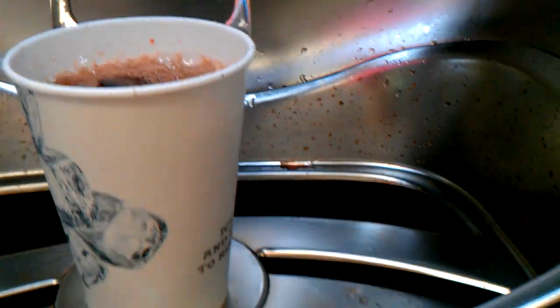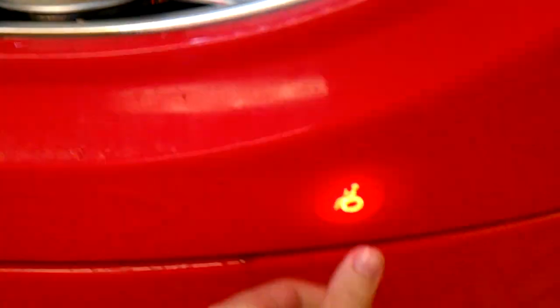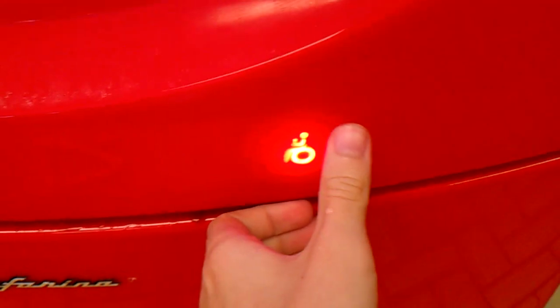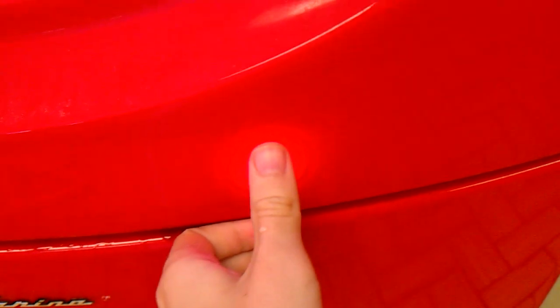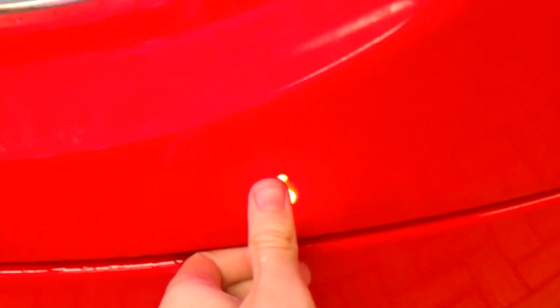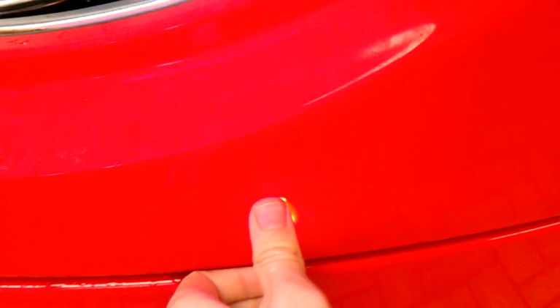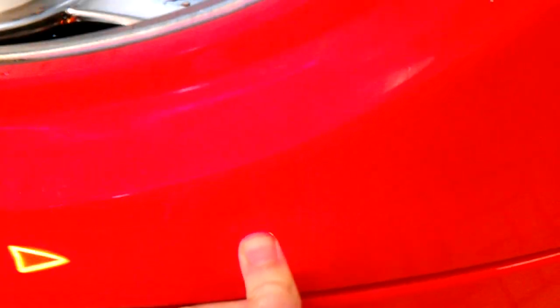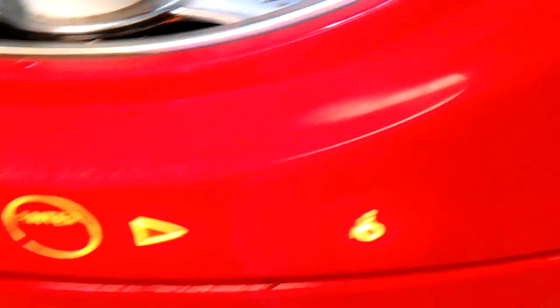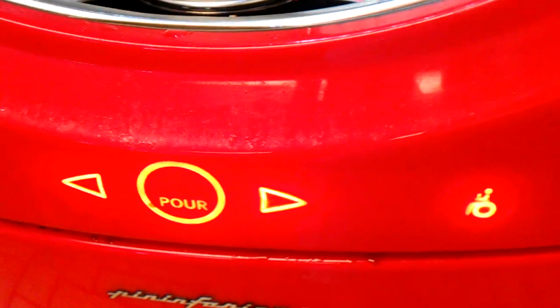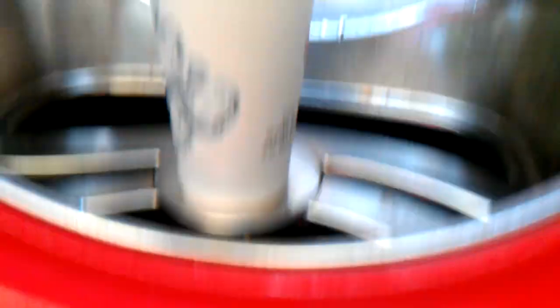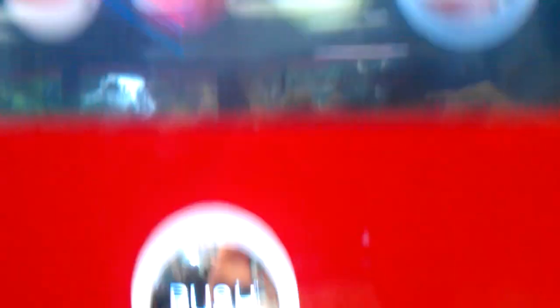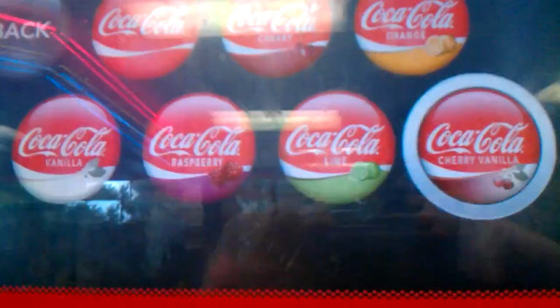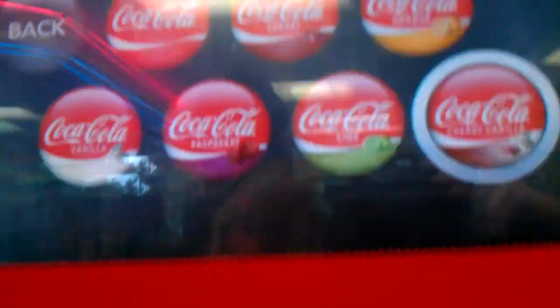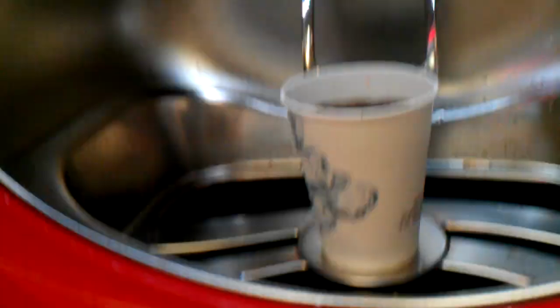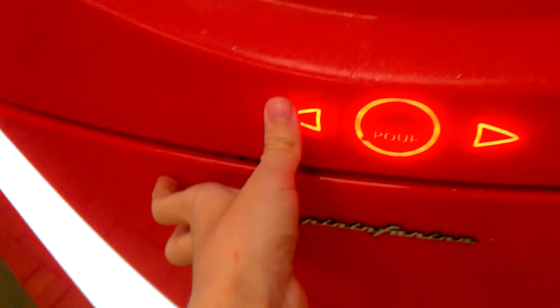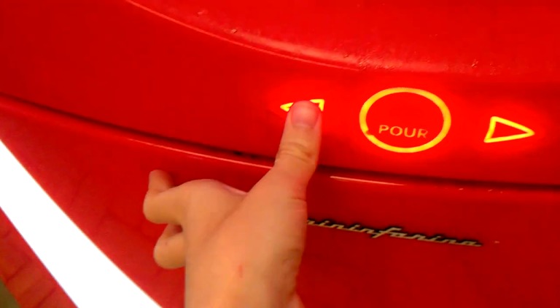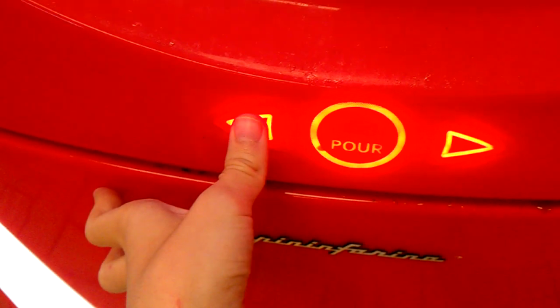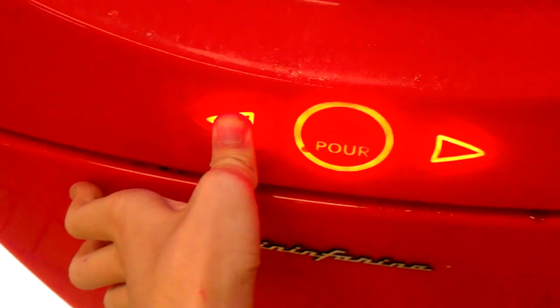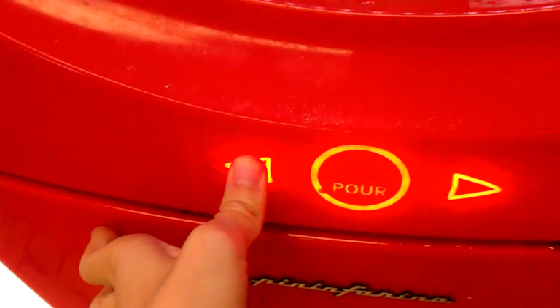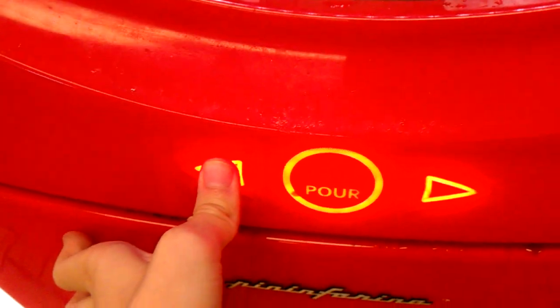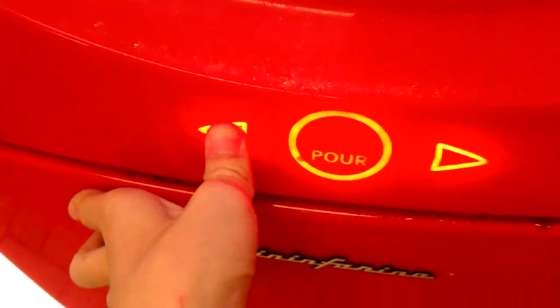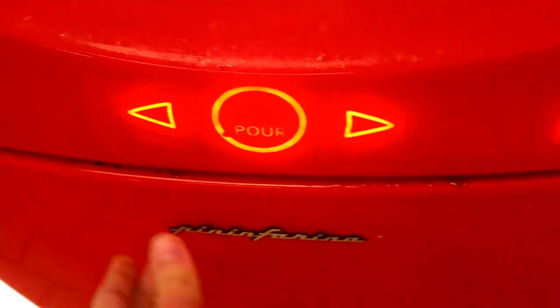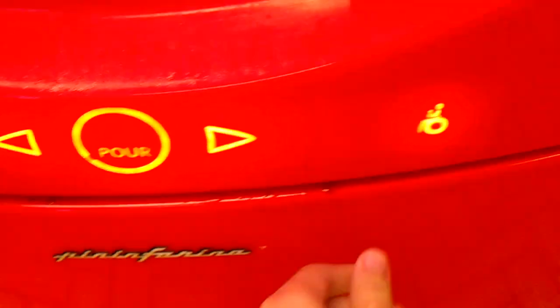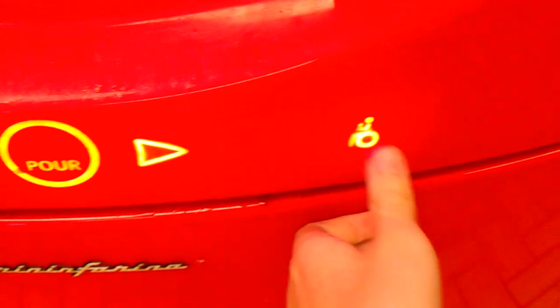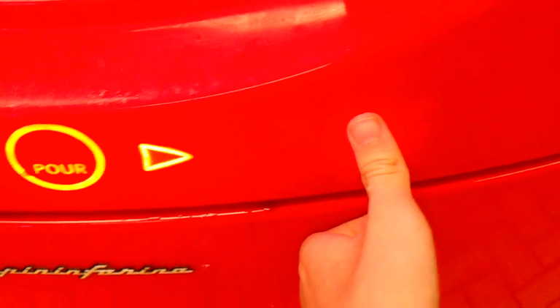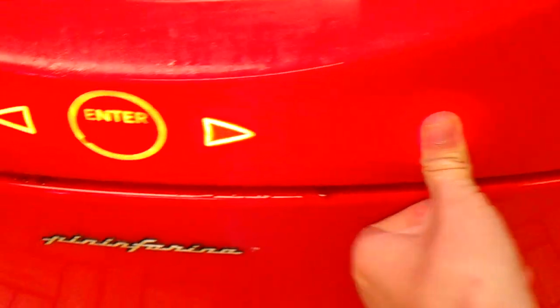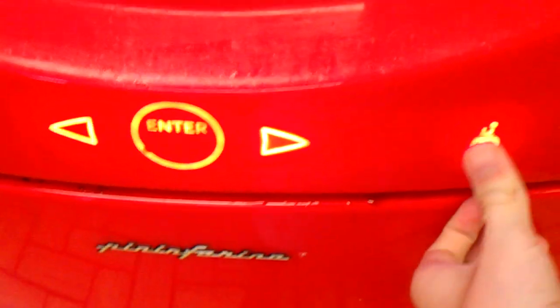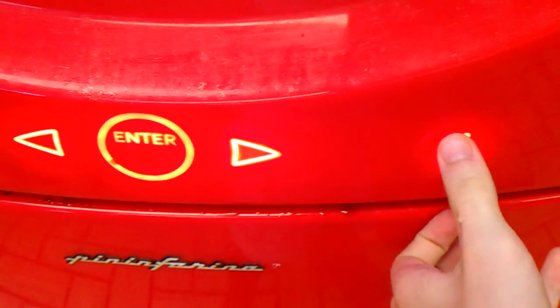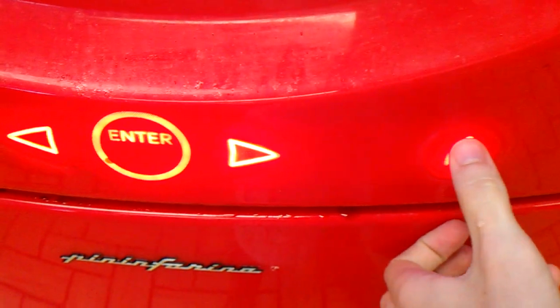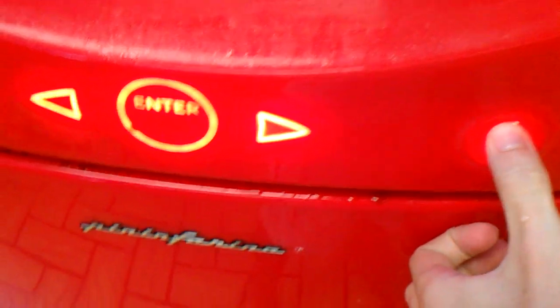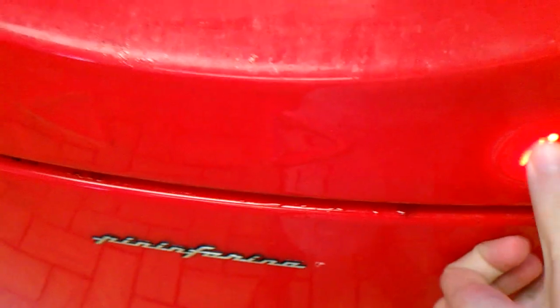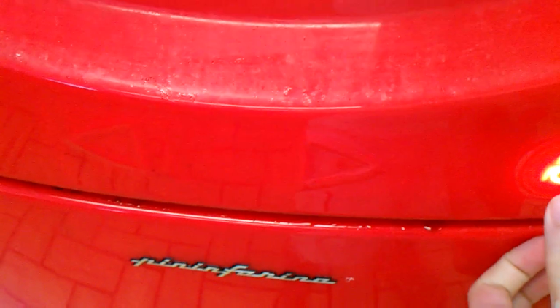Also, this secret button right here lights up these things, and then you get a different menu for it to be controlled down here. It's like a little secret thing. Then if you want to get it off, press it again.